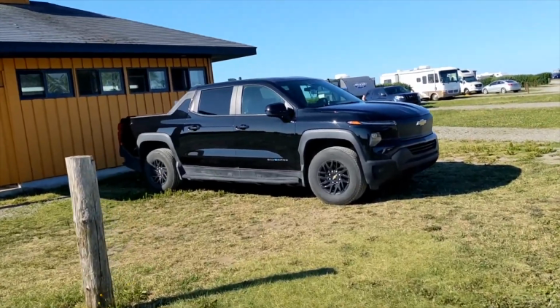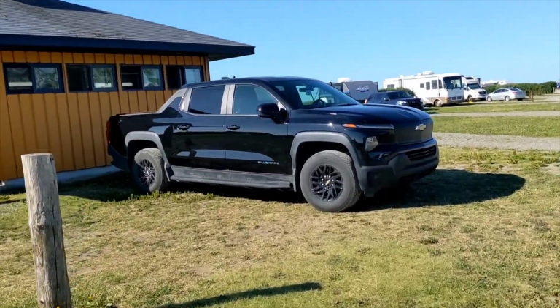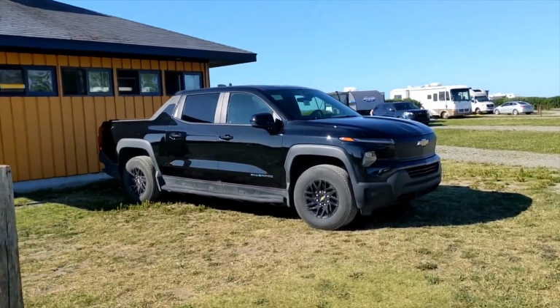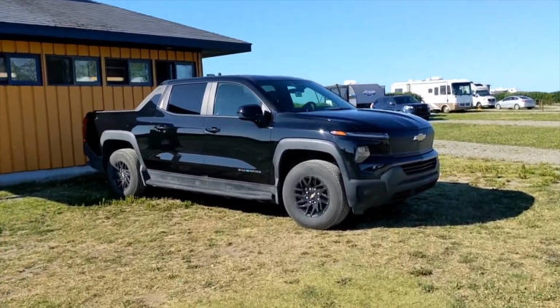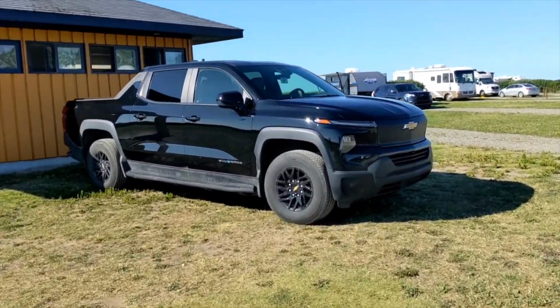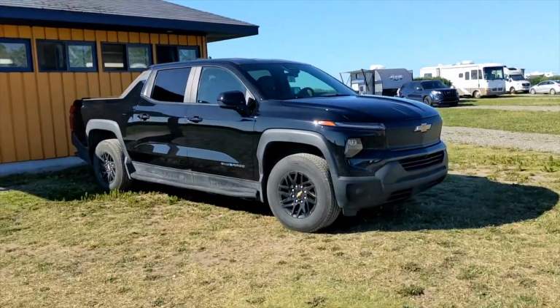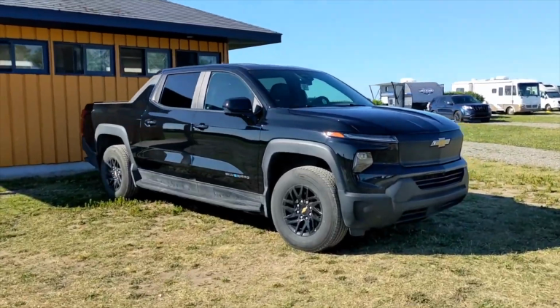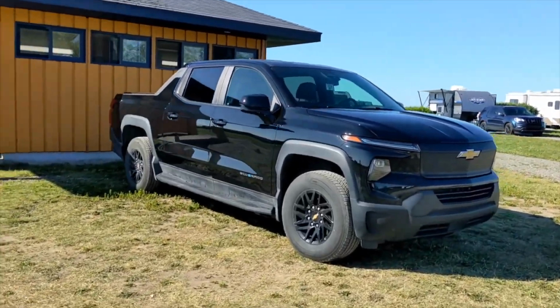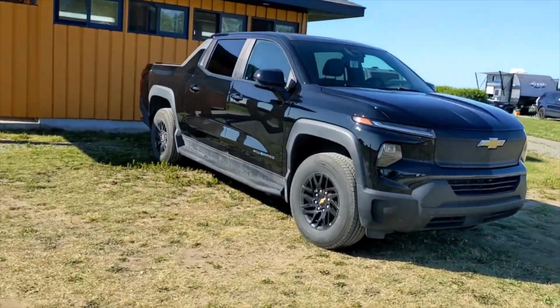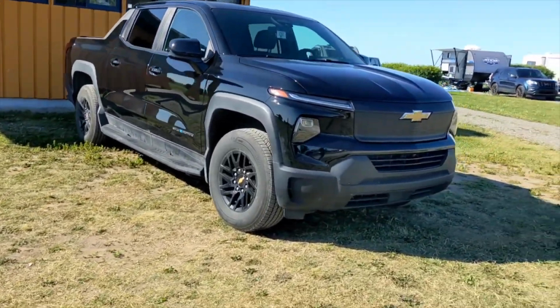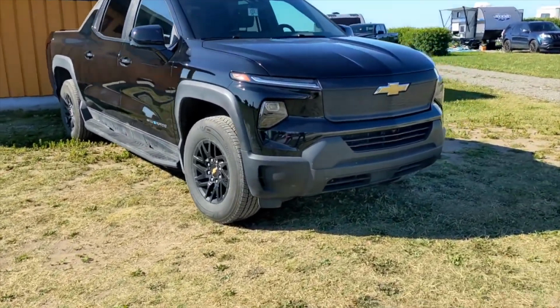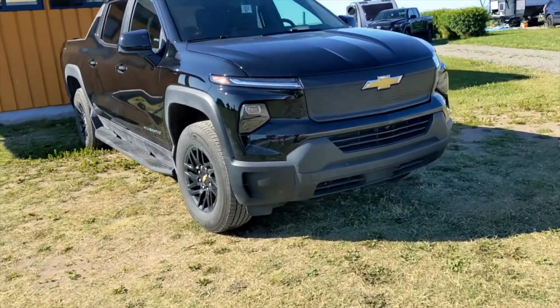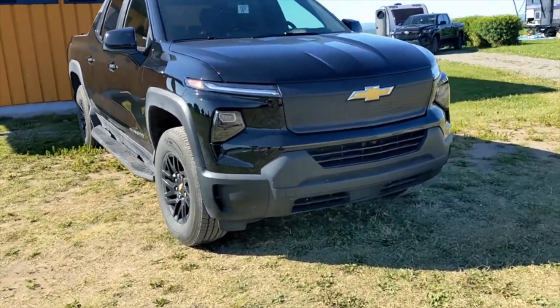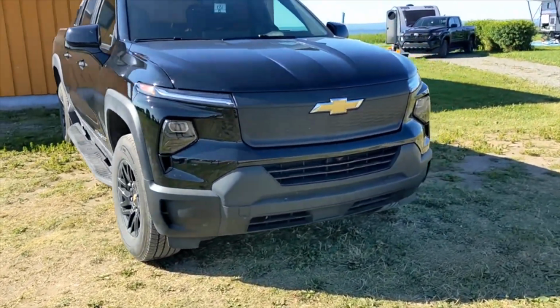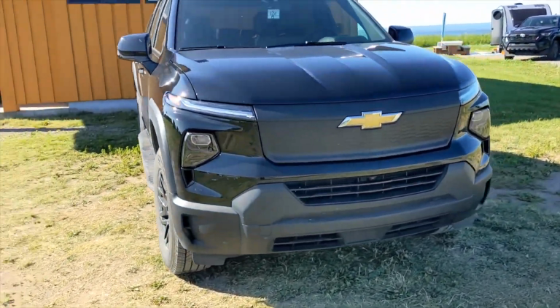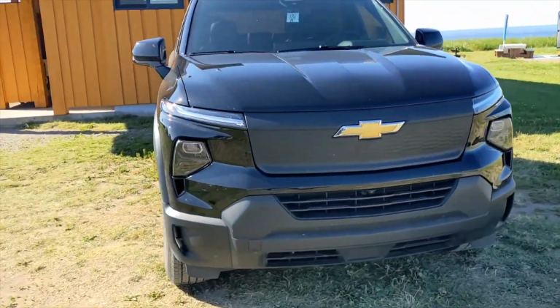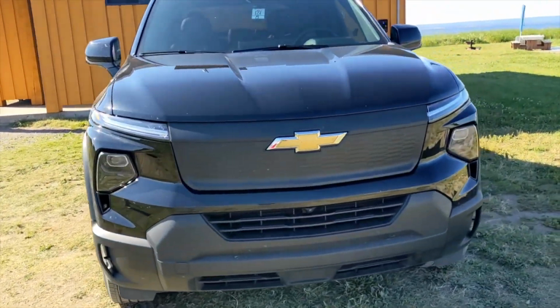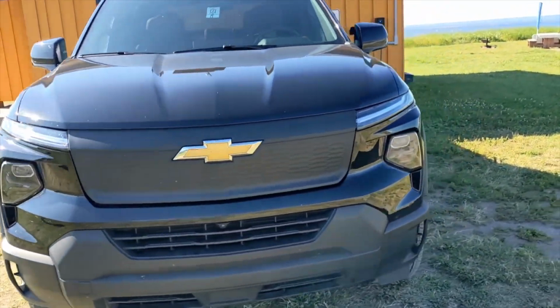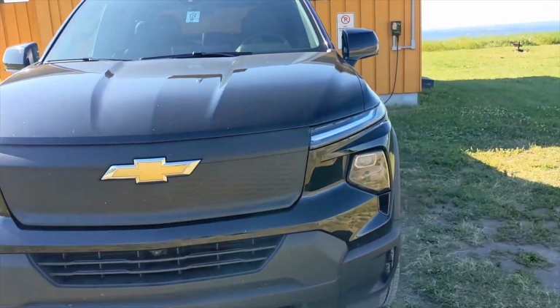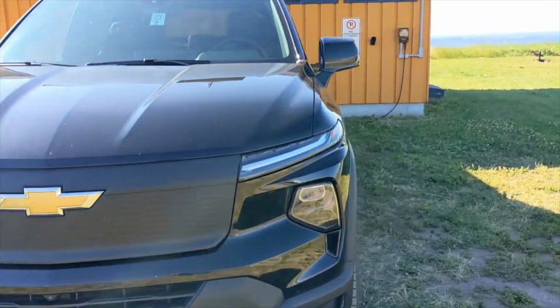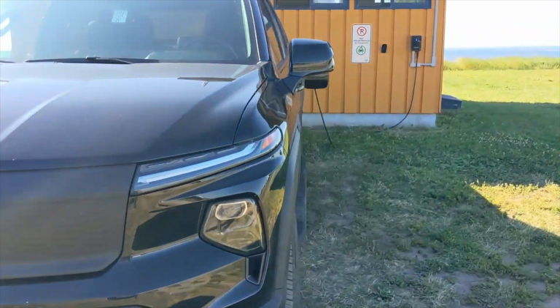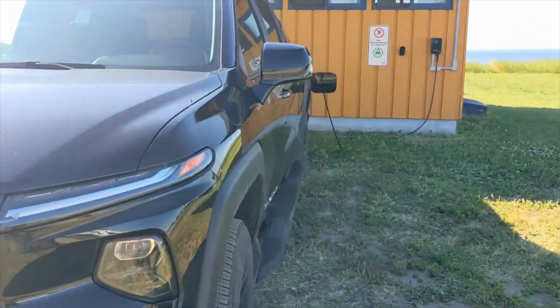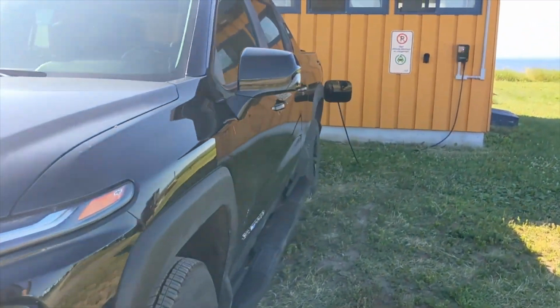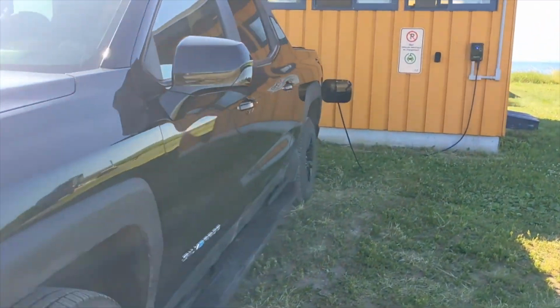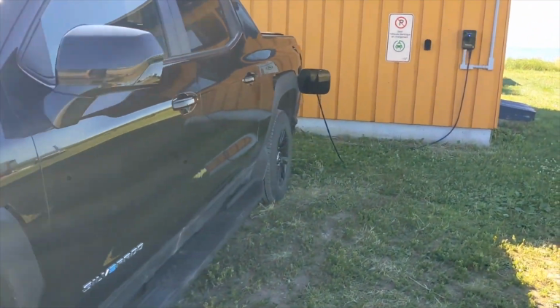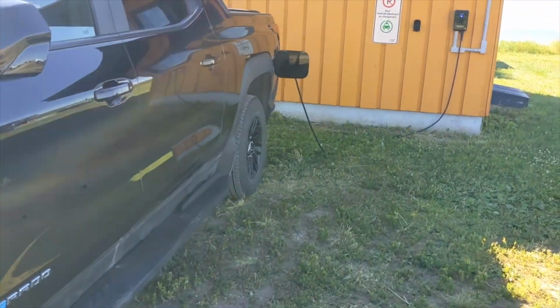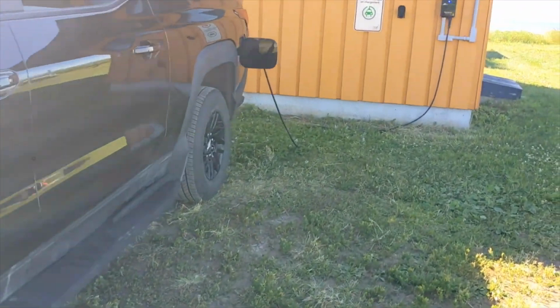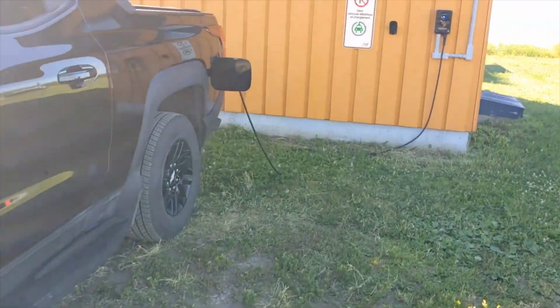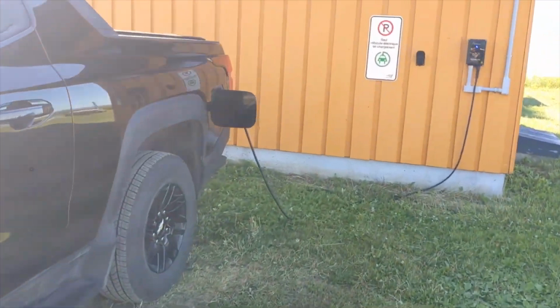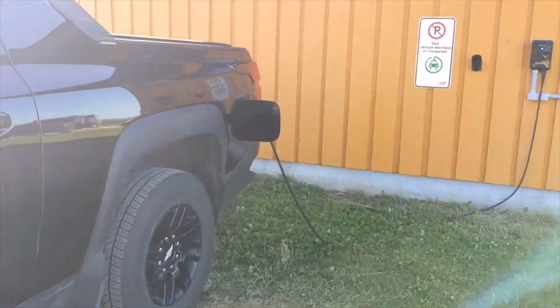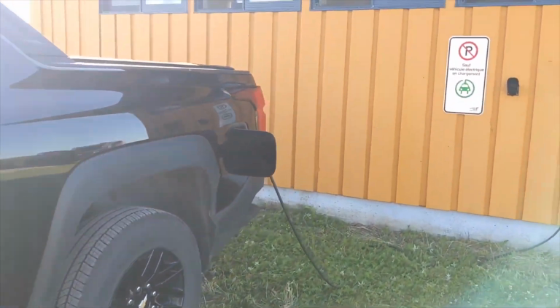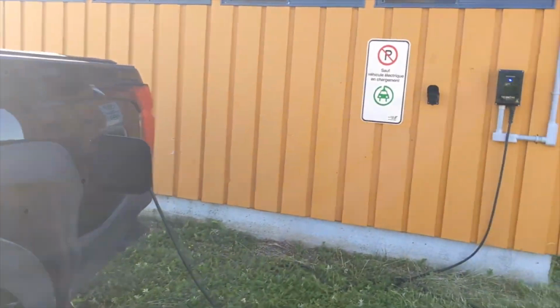Imagine this — a full-size electric pickup truck, like American full-size, not like pretend like a Ford Ranger or something. On a single charge, they literally drove it over 1,000 miles — 1,059.2 miles.